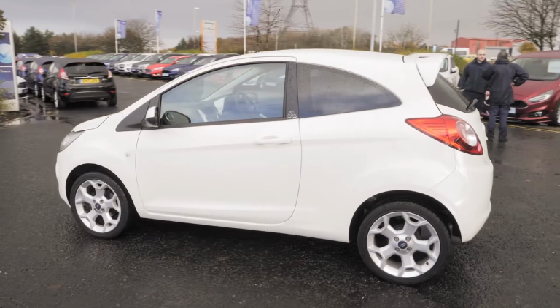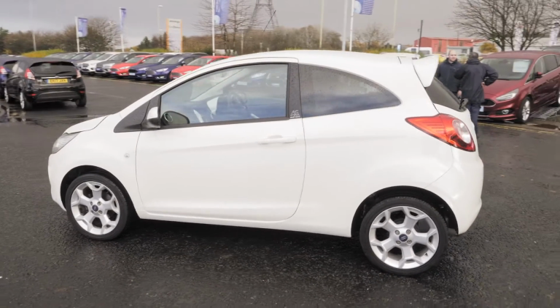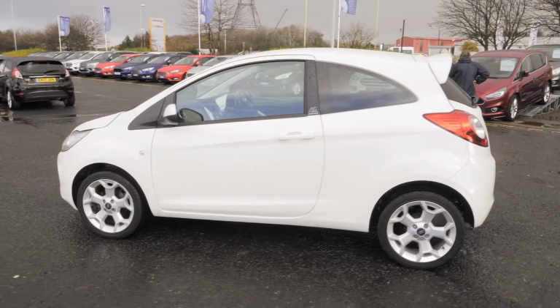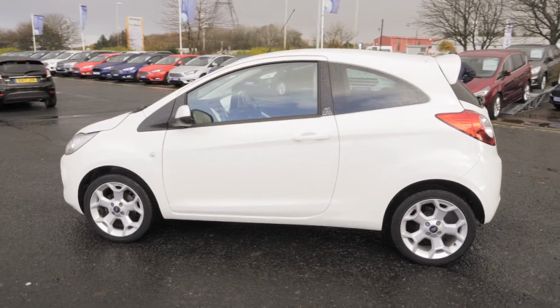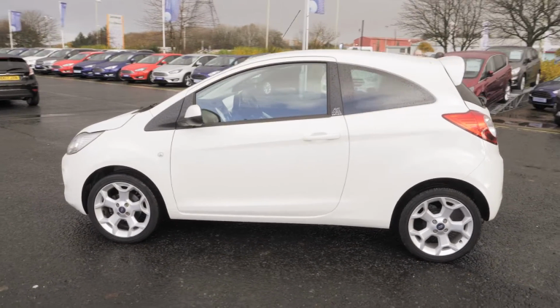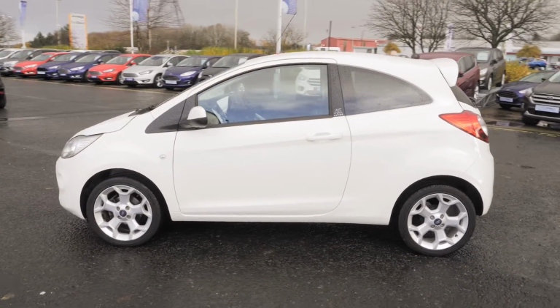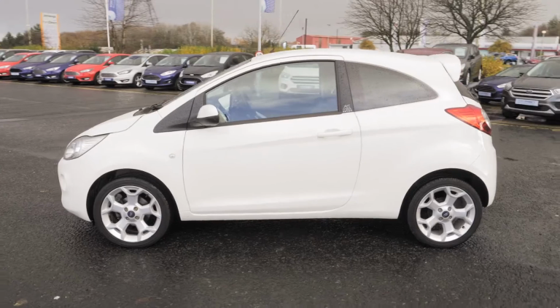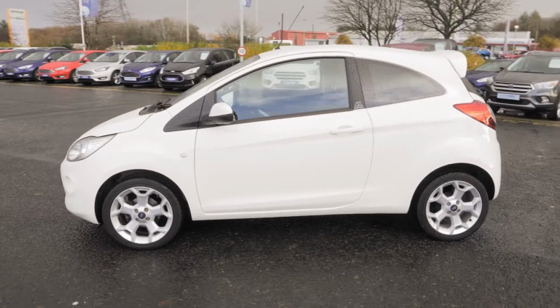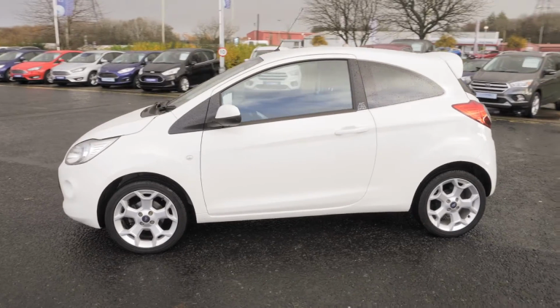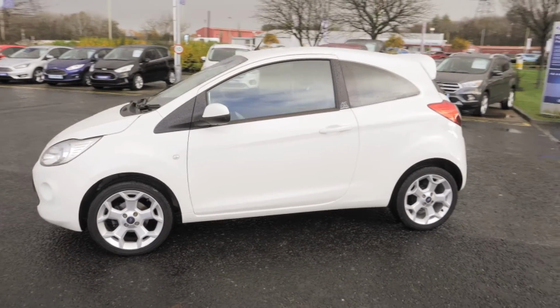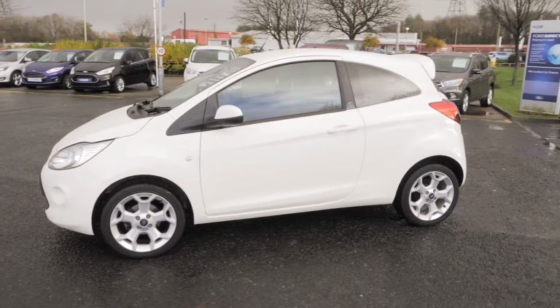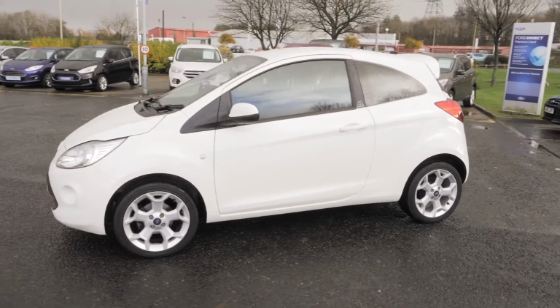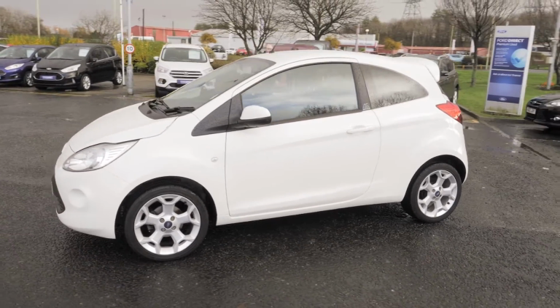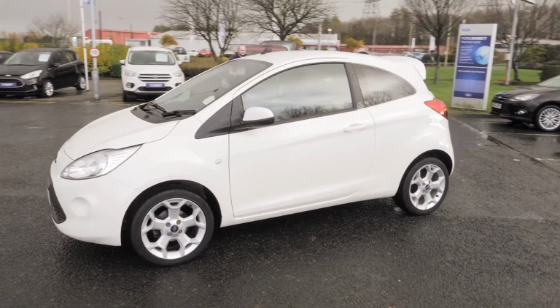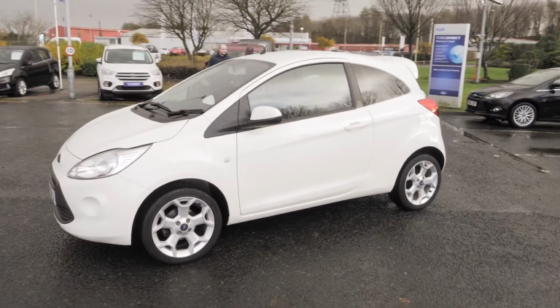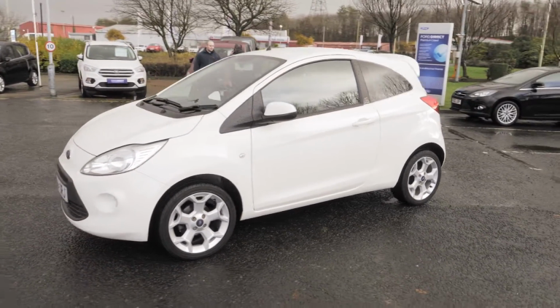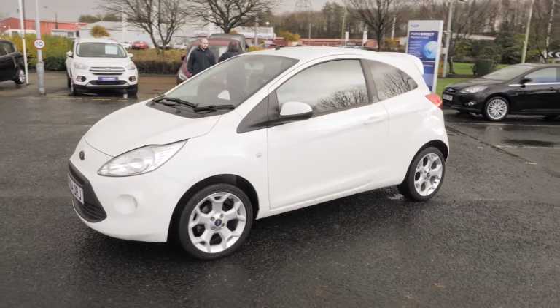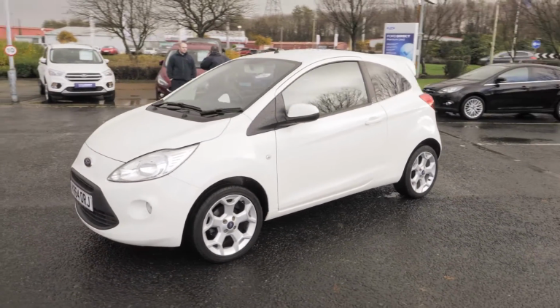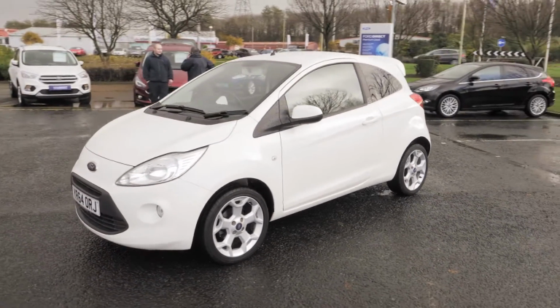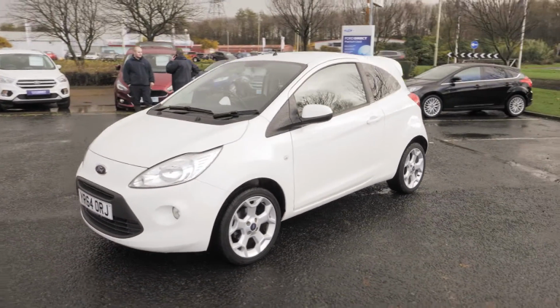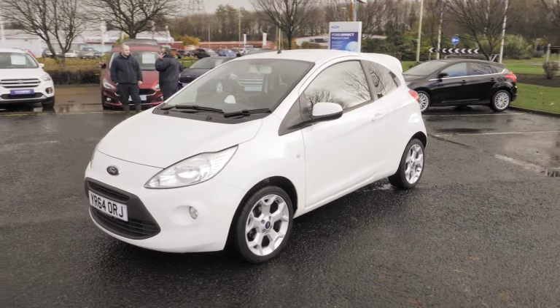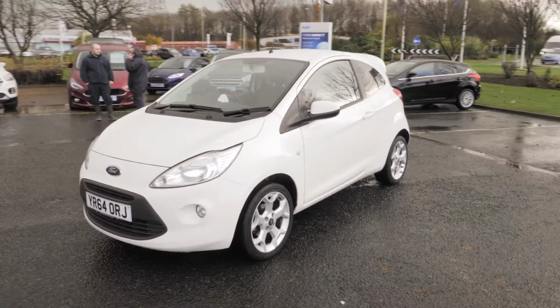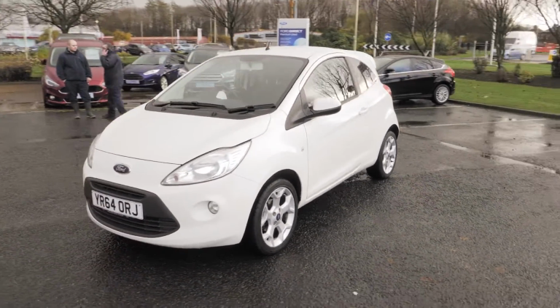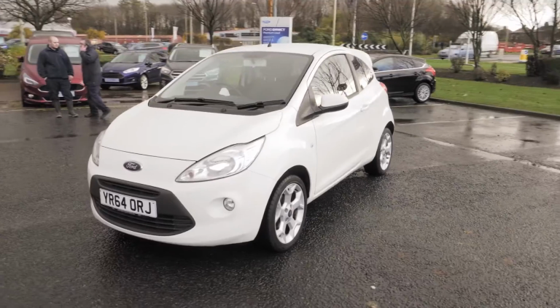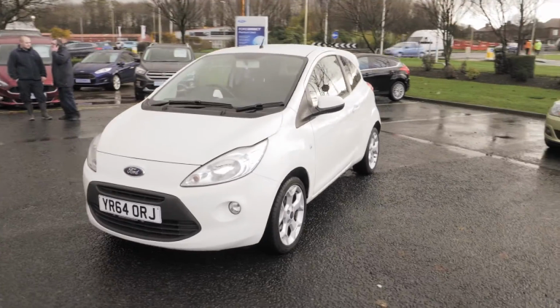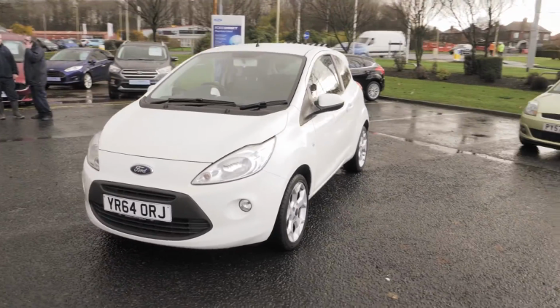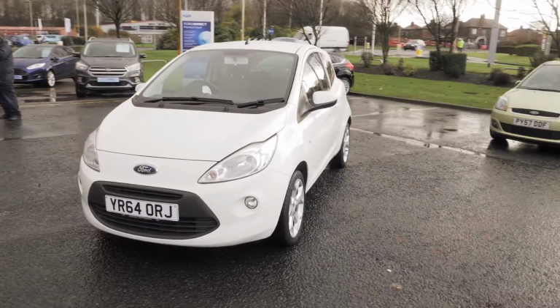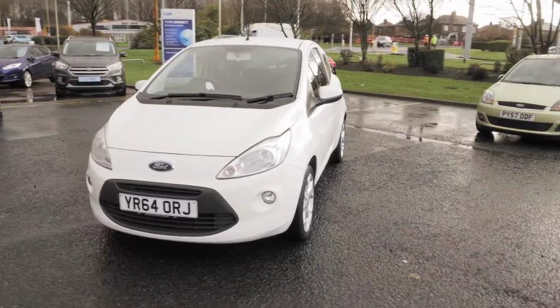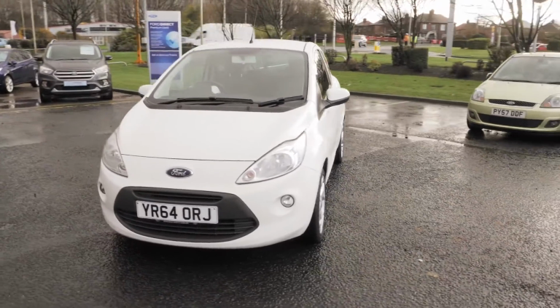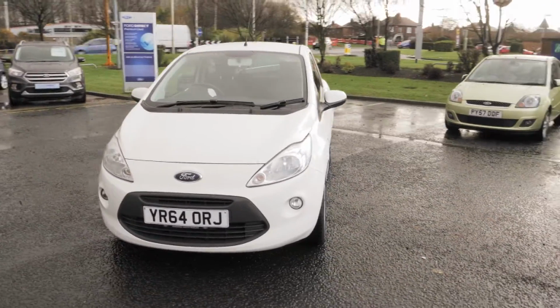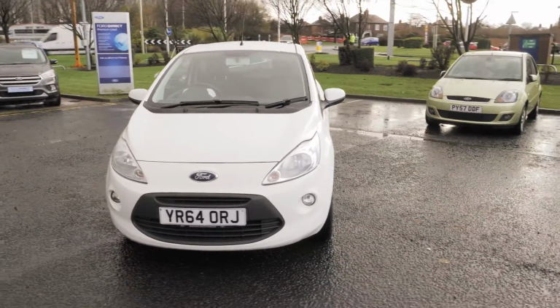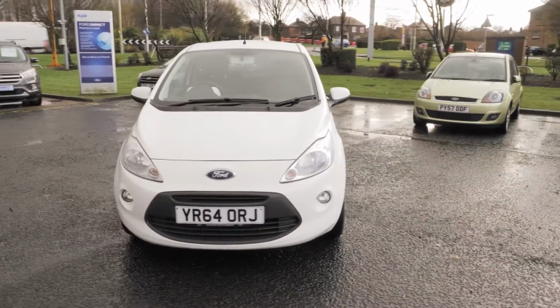This vehicle was registered in September 2014 and has 21,500 miles on the clock. It's a 1.2 litre petrol engine with manual transmission.